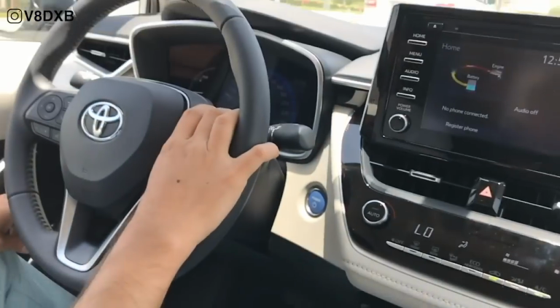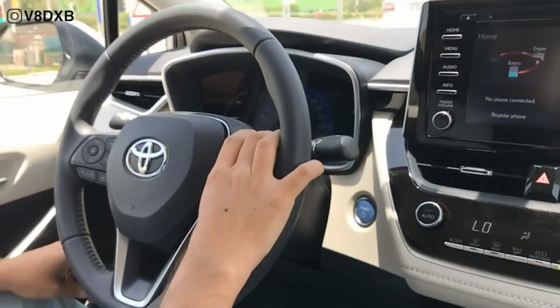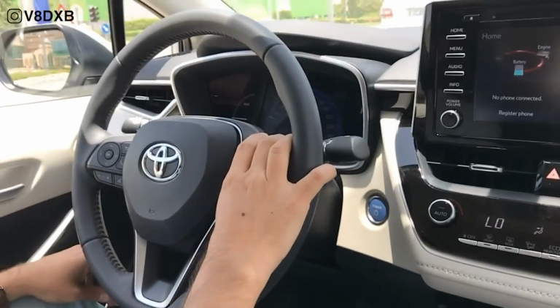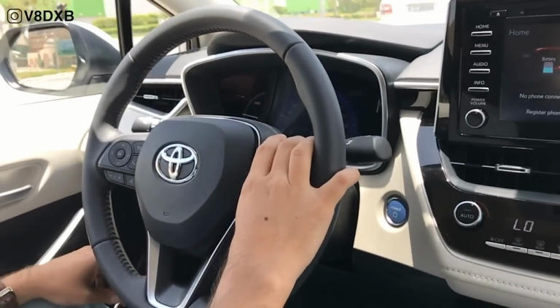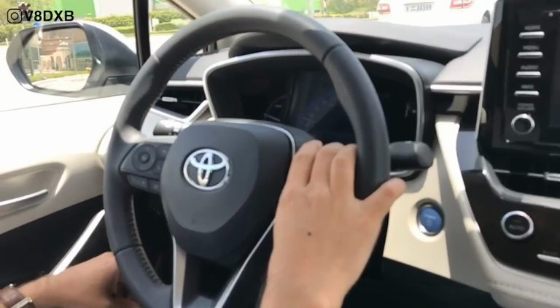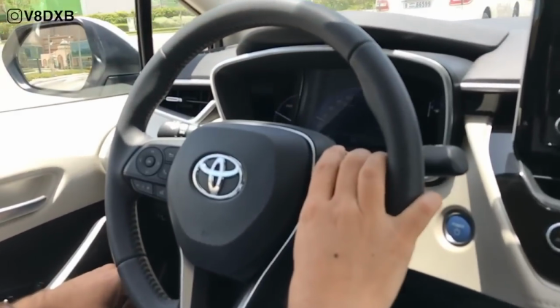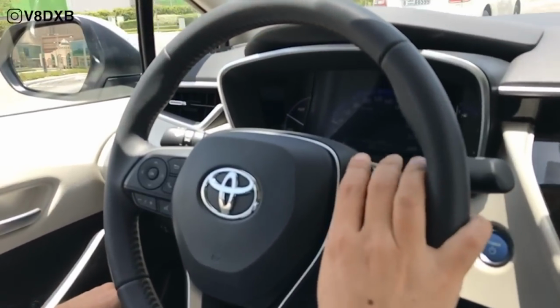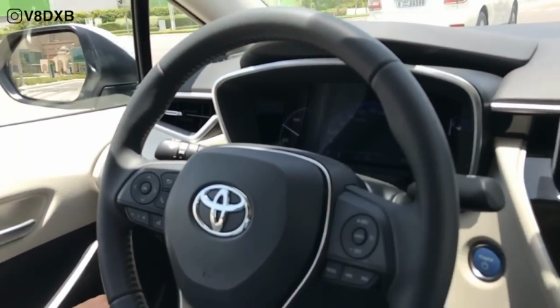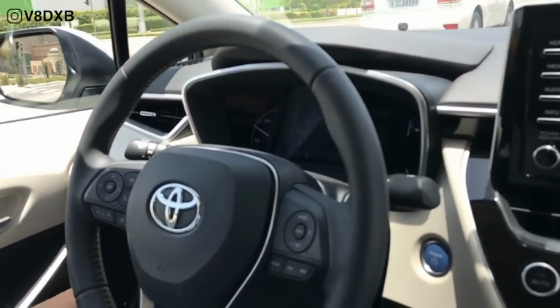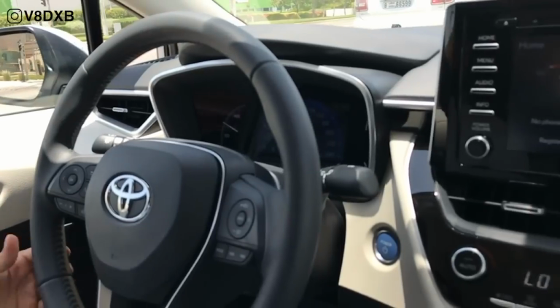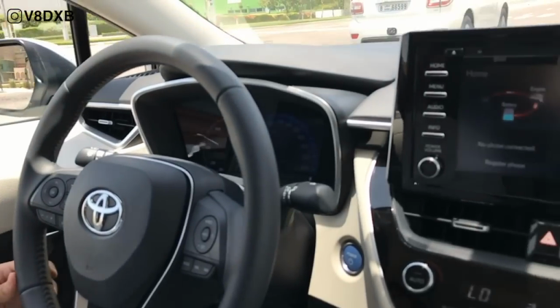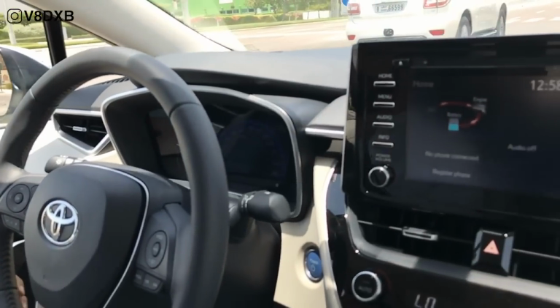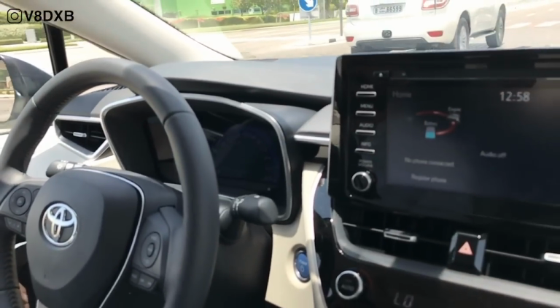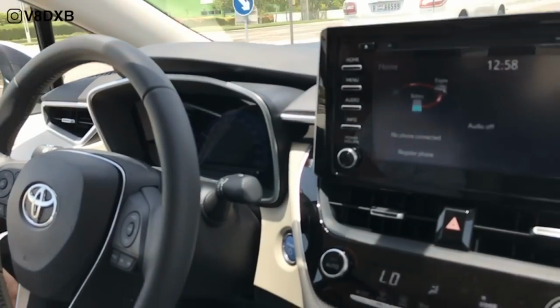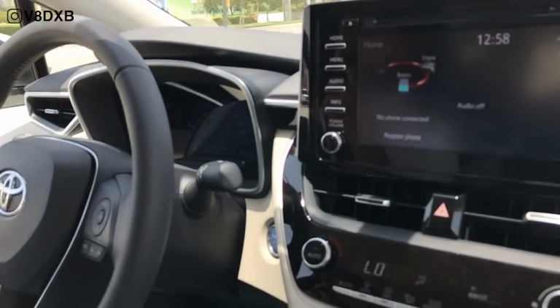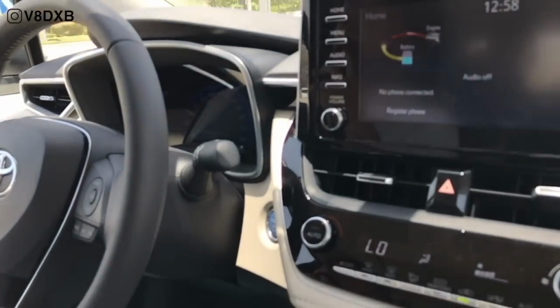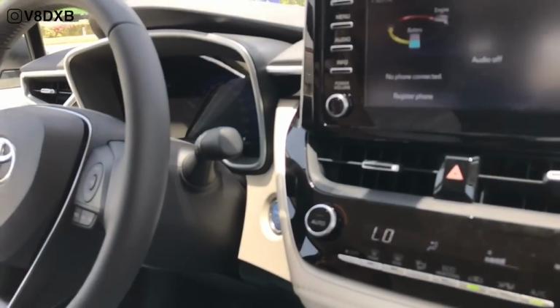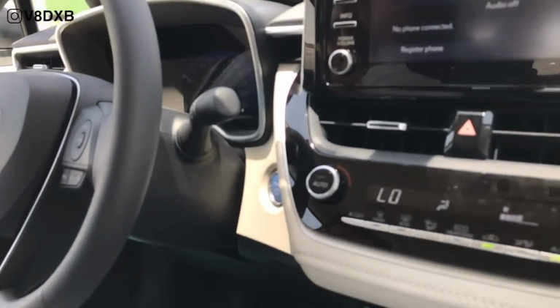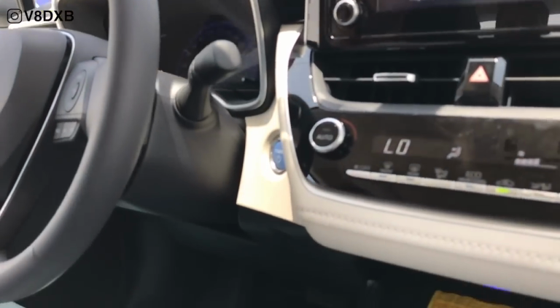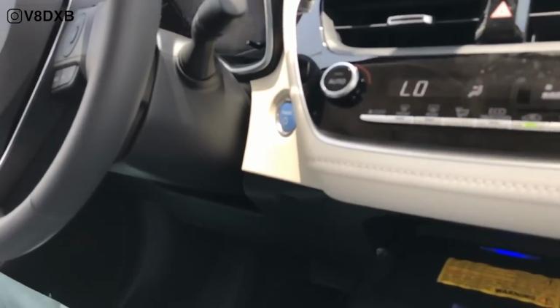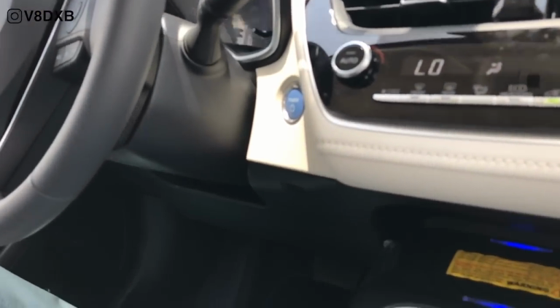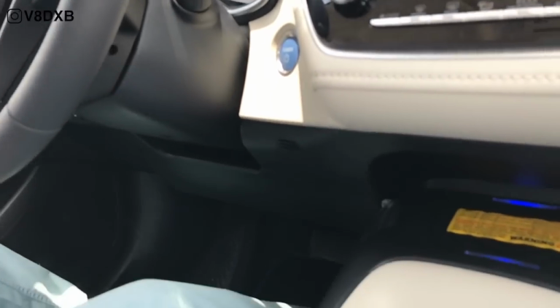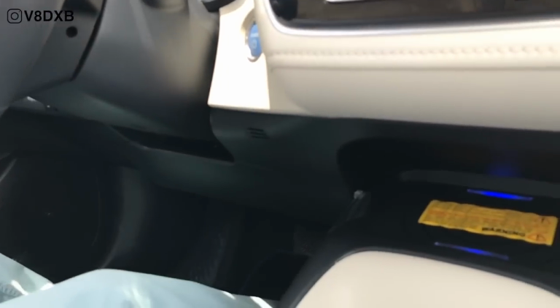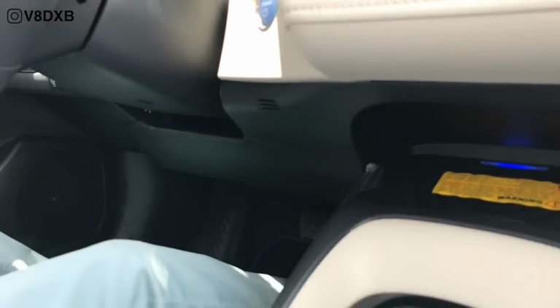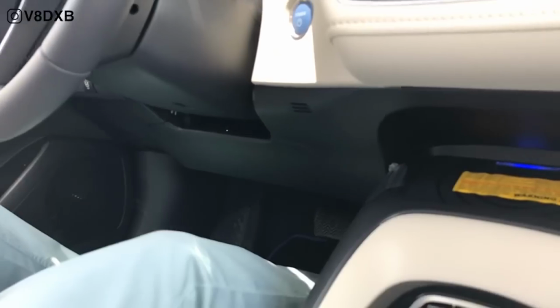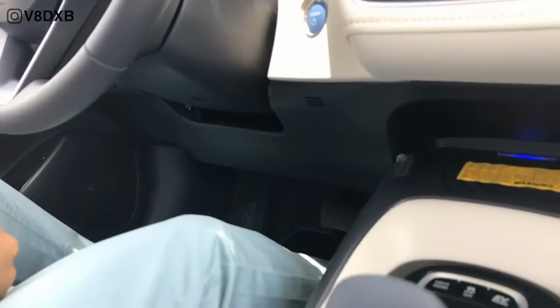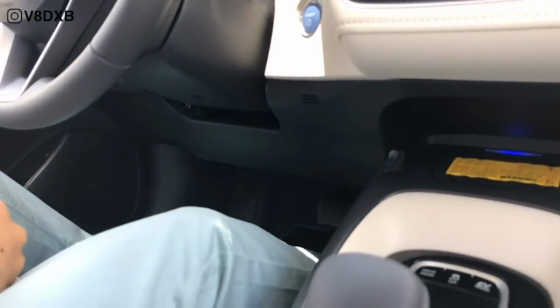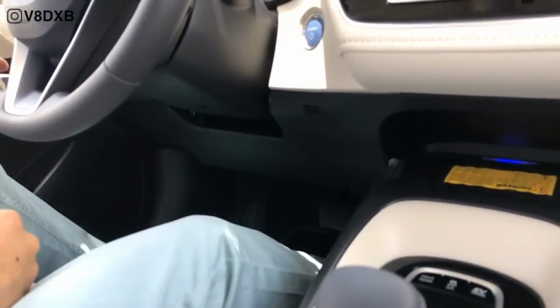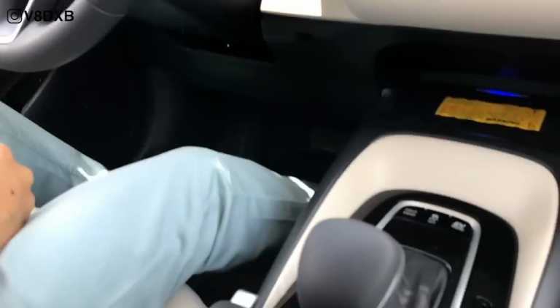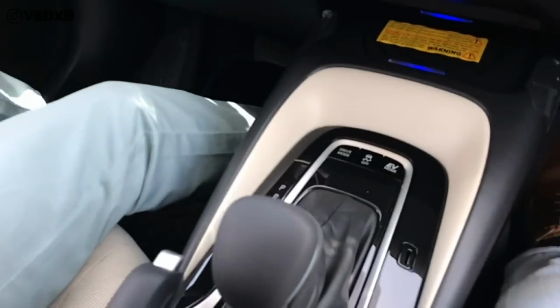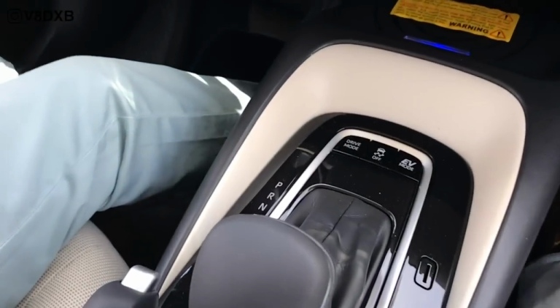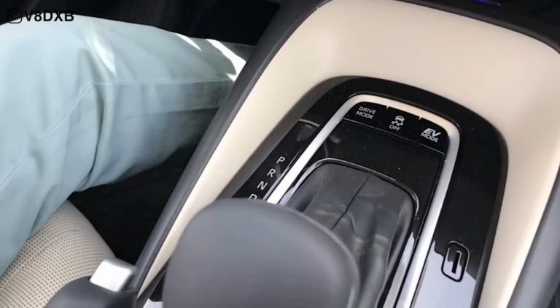This is the top-of-the-line variant, so it has the electronic console at the back showing RPM and speedometer, and you can see that it also has a wireless charging port where you can place your phone and charge.